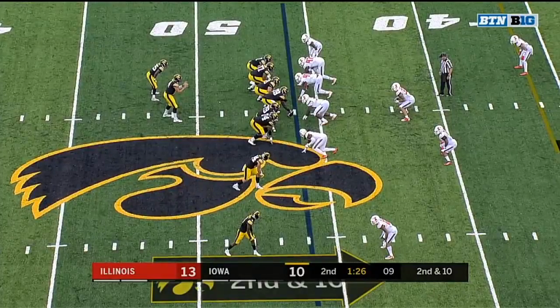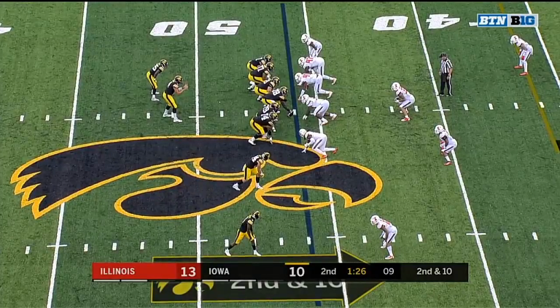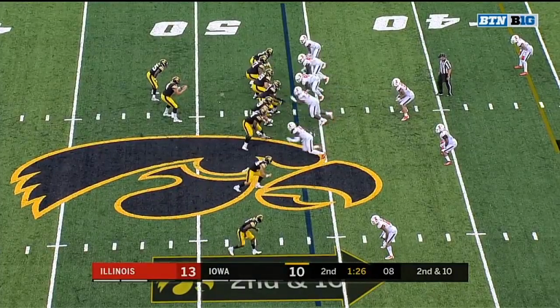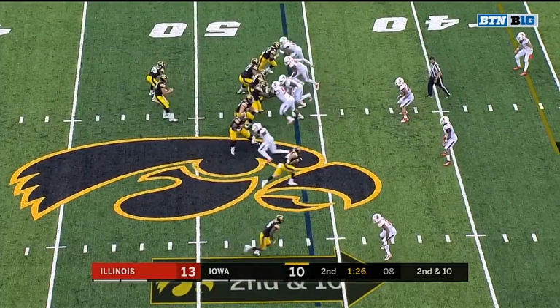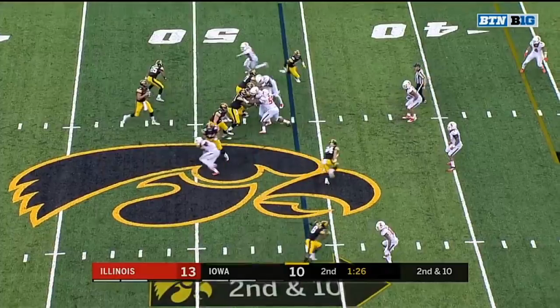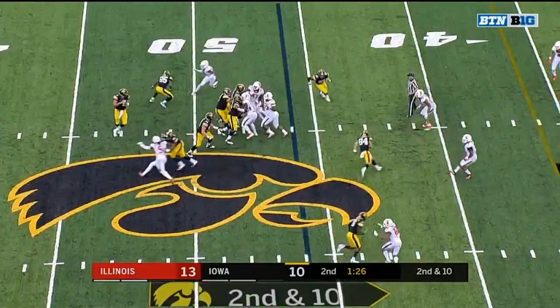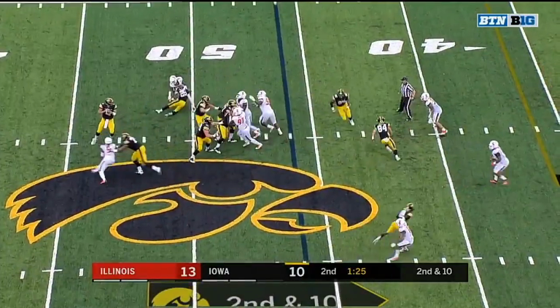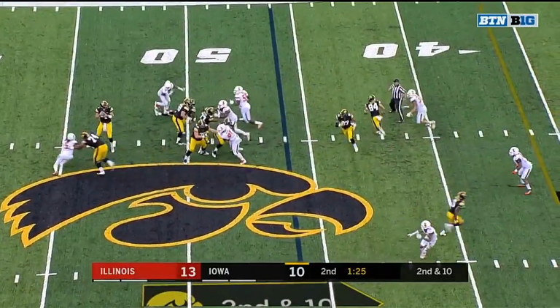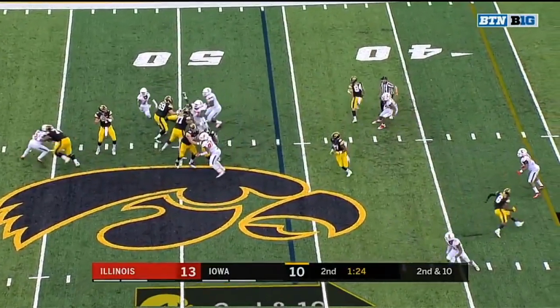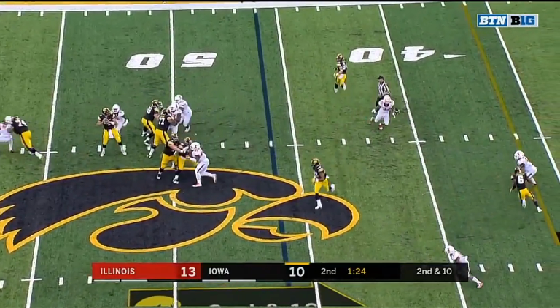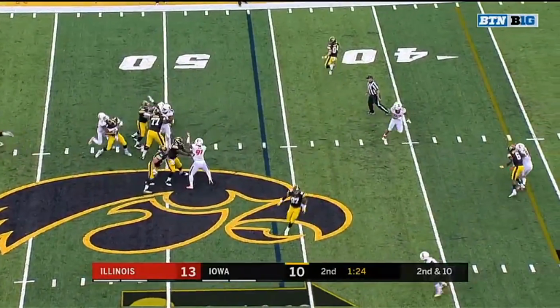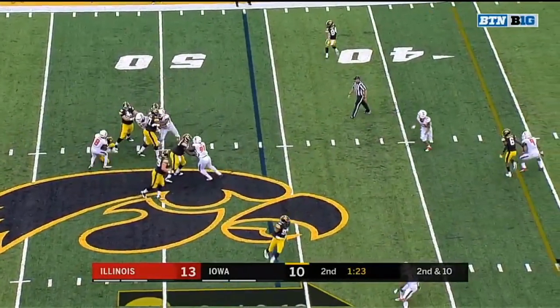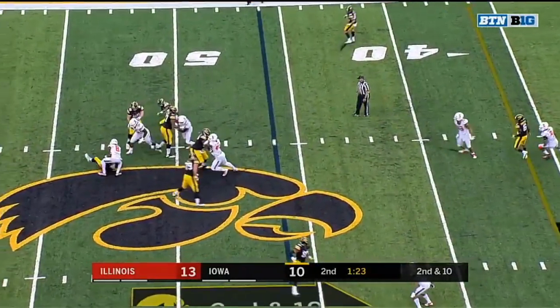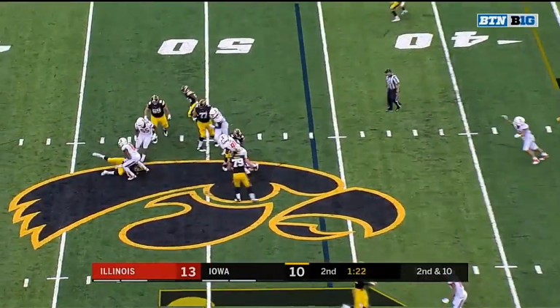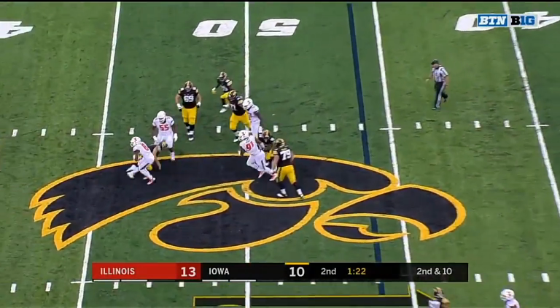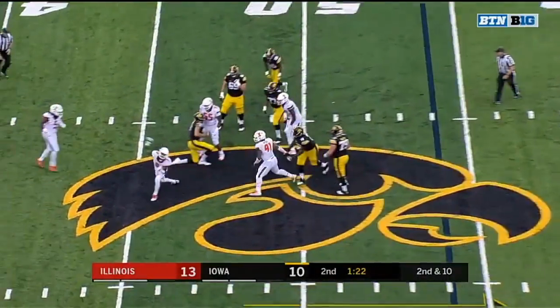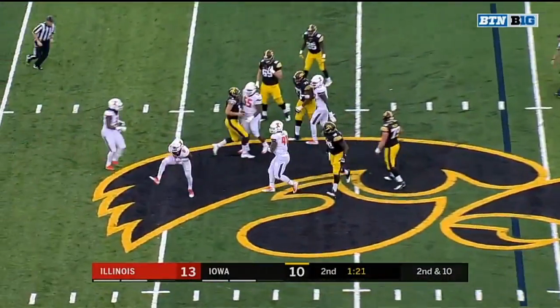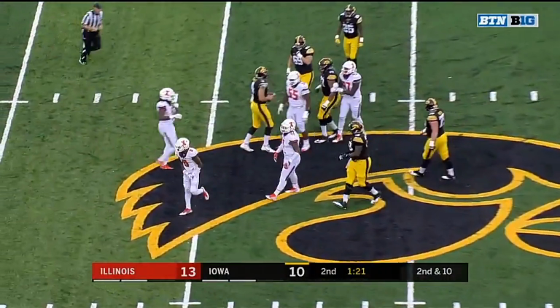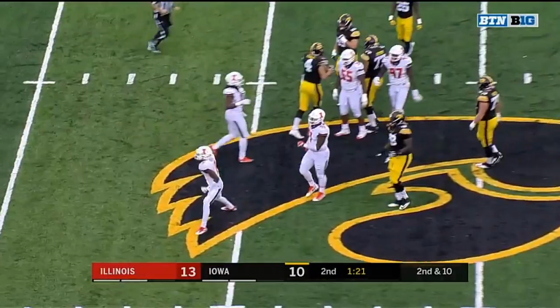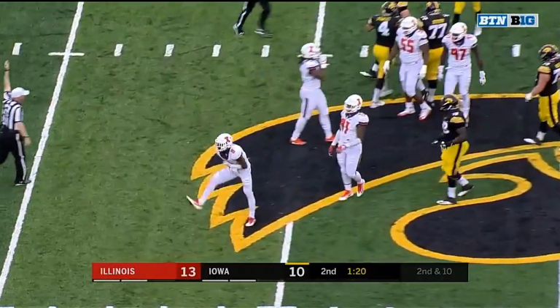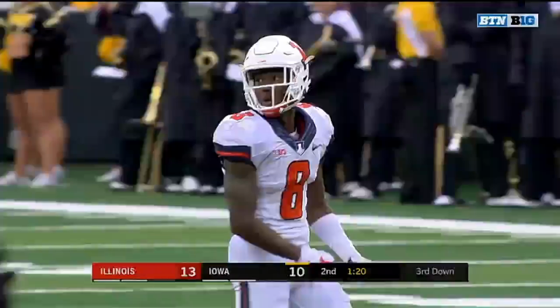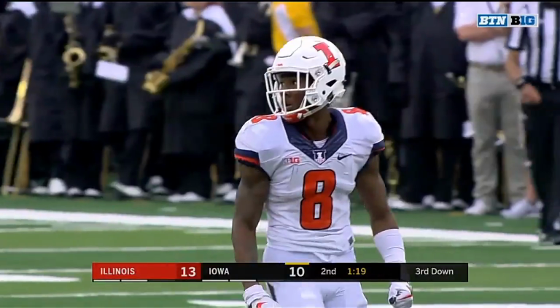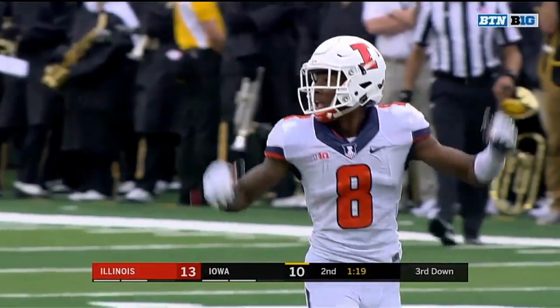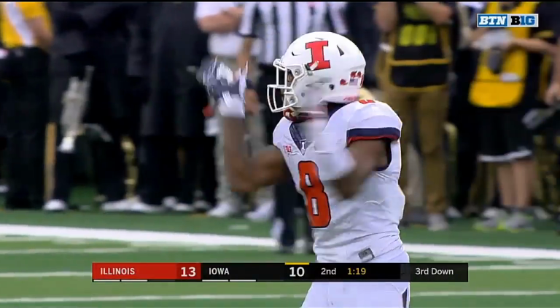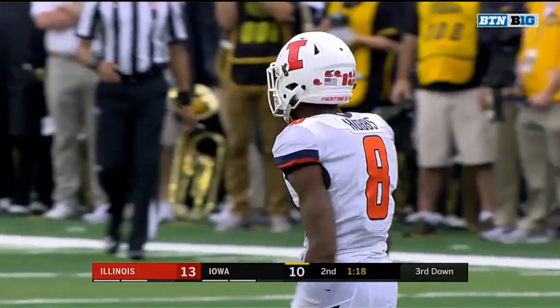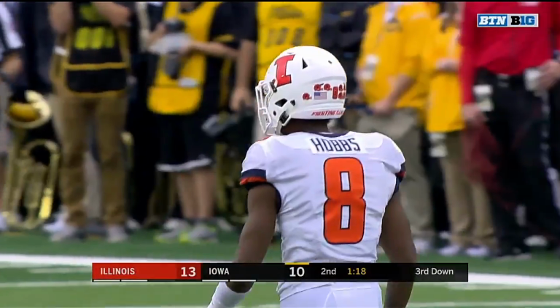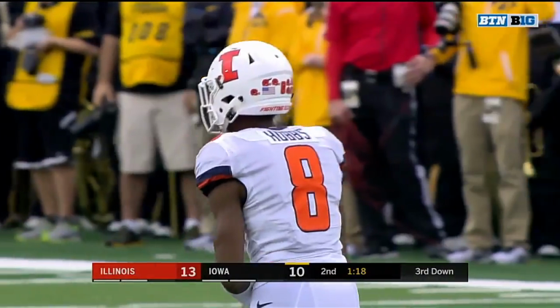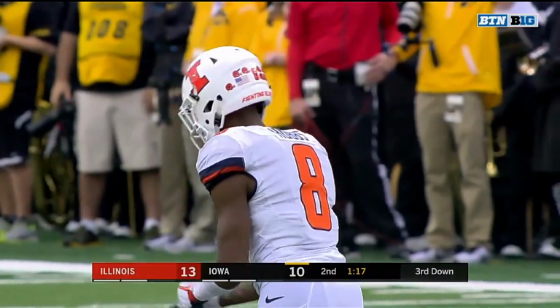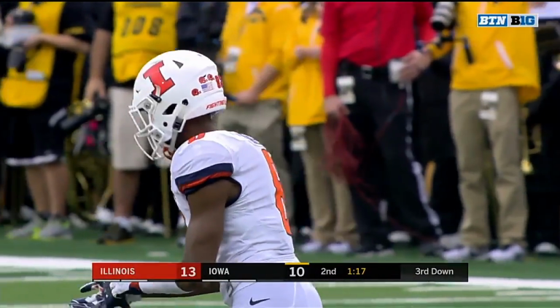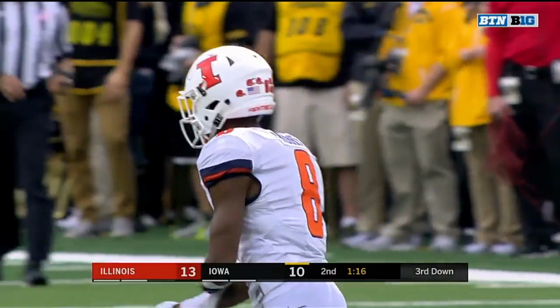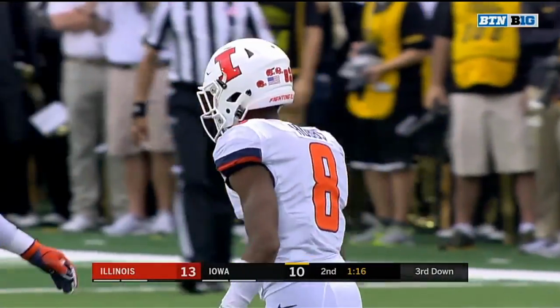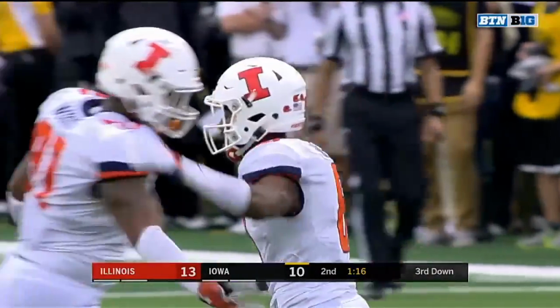And hit him on the face mask. So now Nate Stanley 1 for his last 8 throwing the football, and look out — Nate Hobbs getting in for the sack. Another freshman making his presence felt.